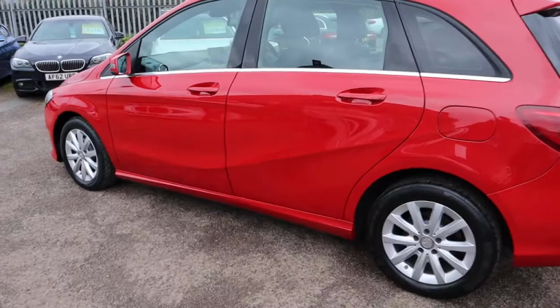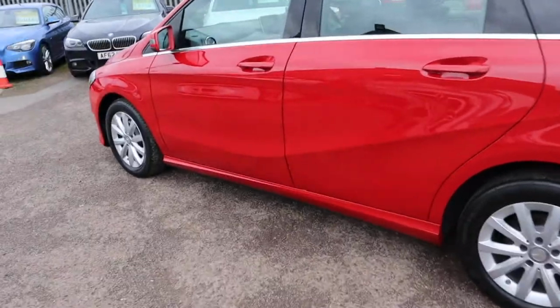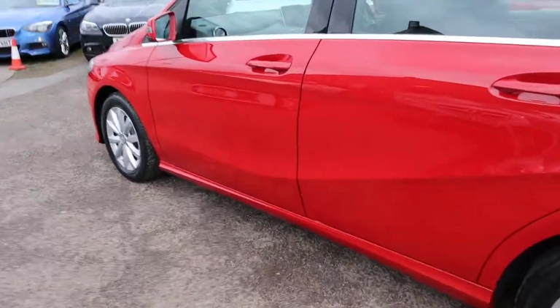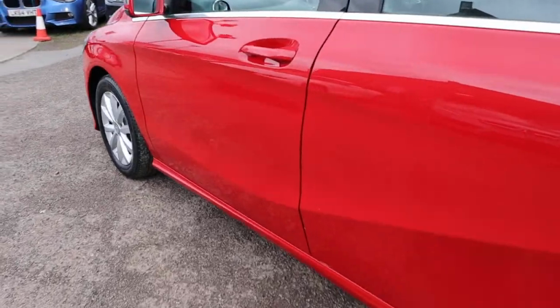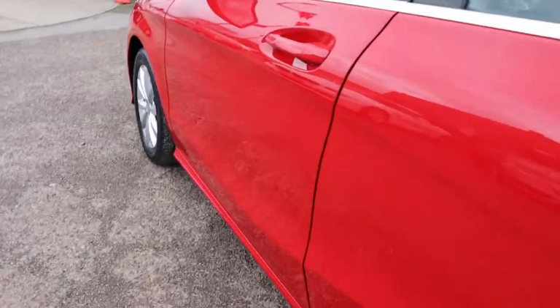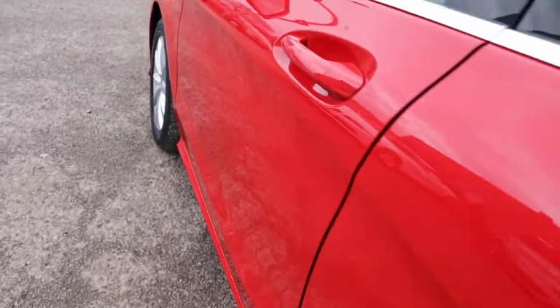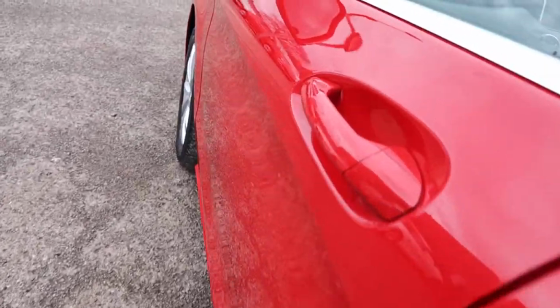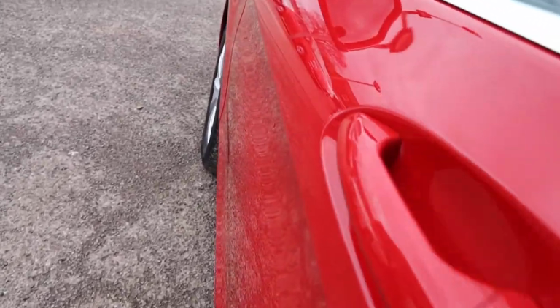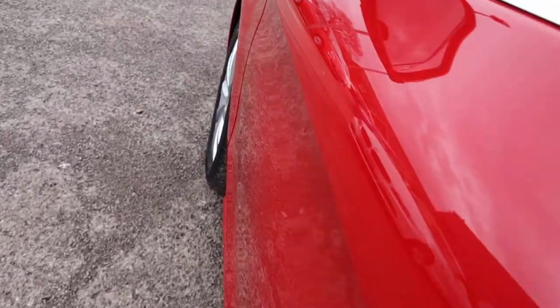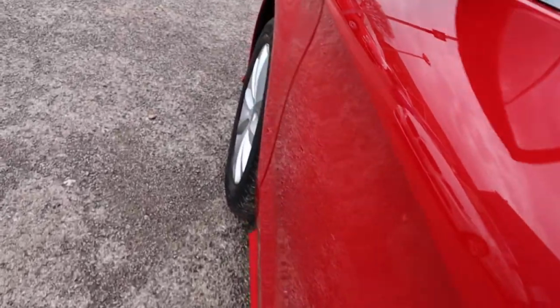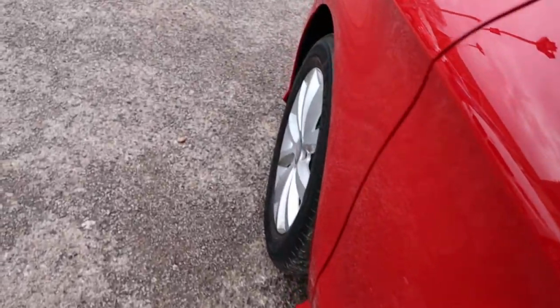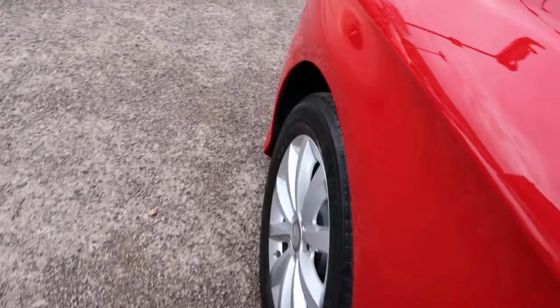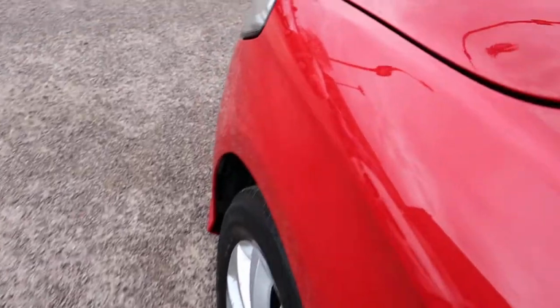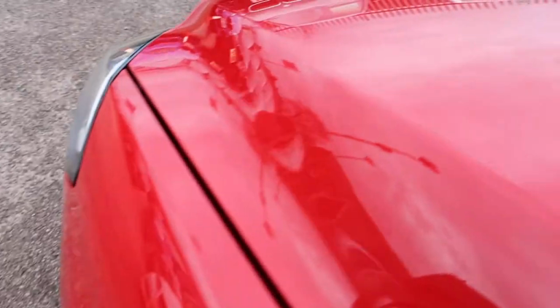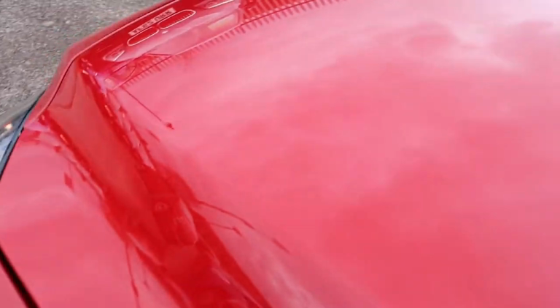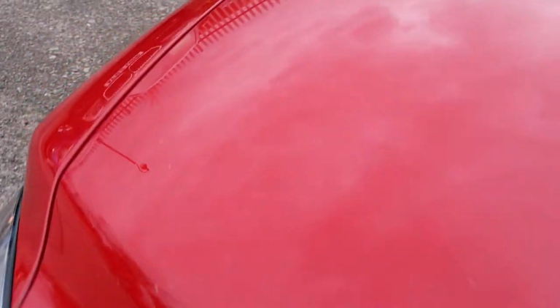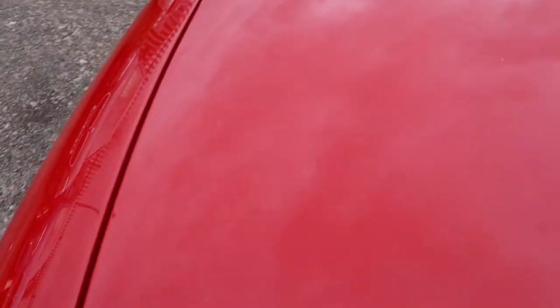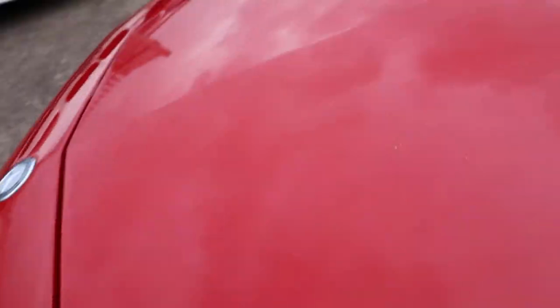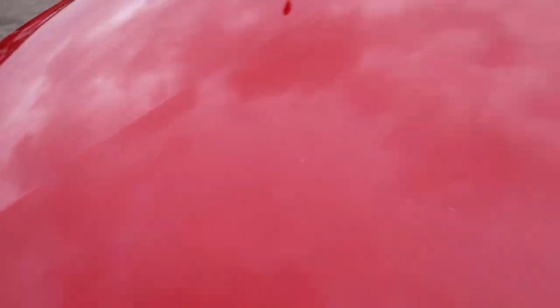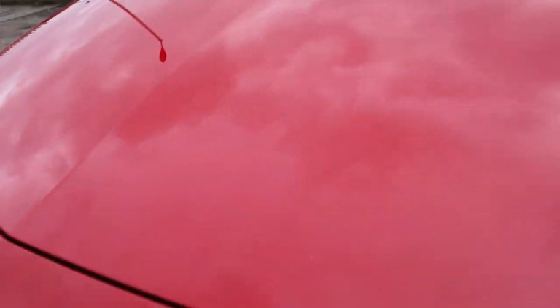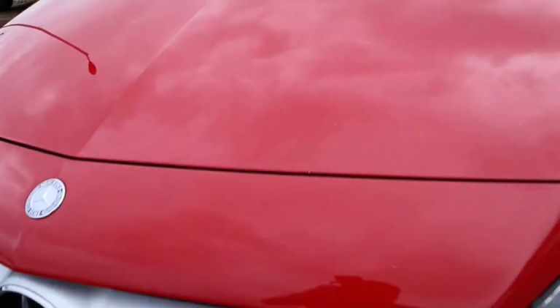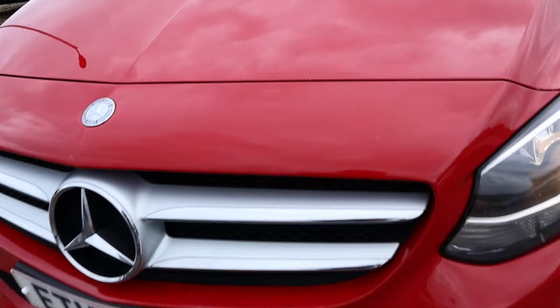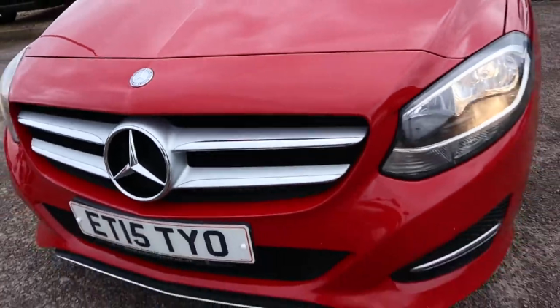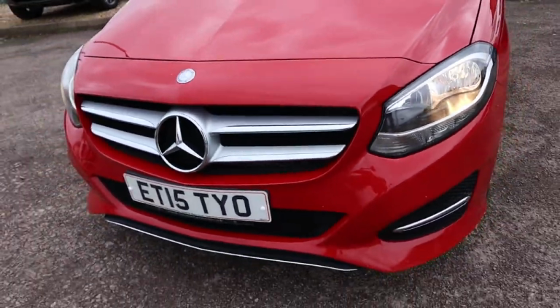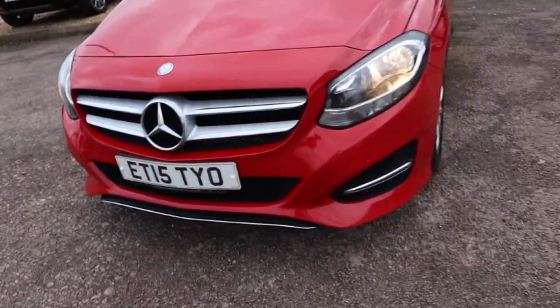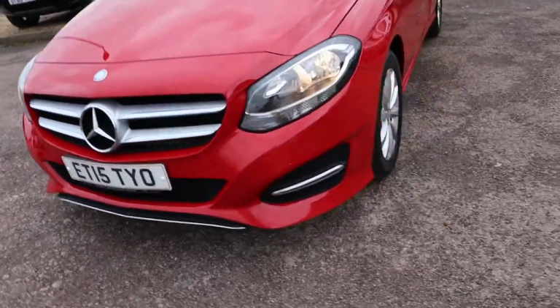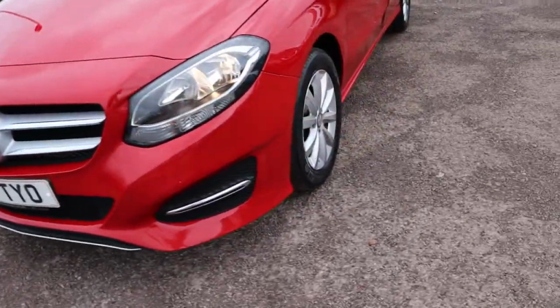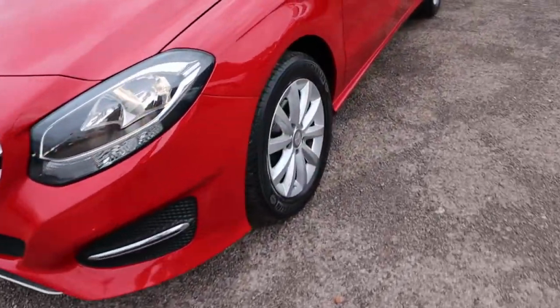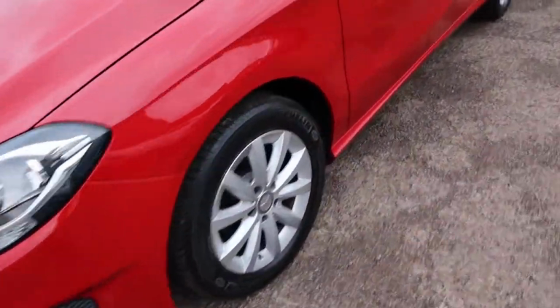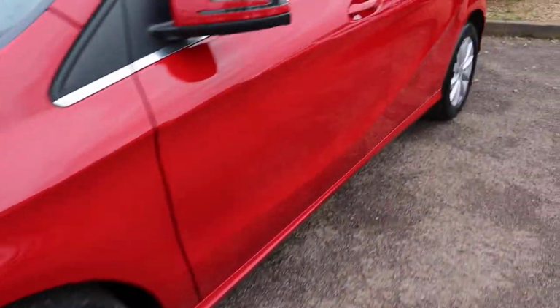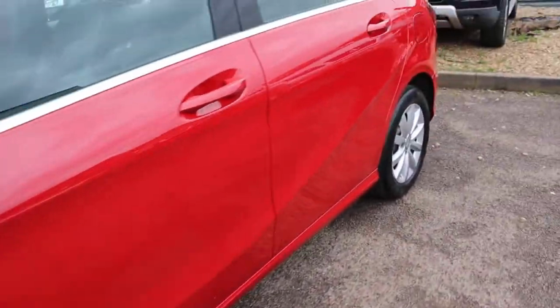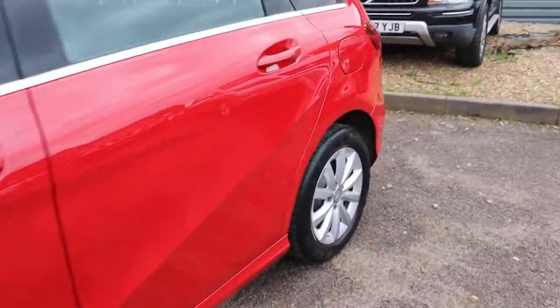The paintwork is stunning. If we can get down the bonnet of the car, it really is in excellent order. Mercedes alloy wheels too.